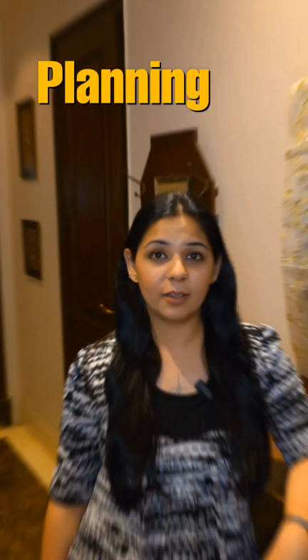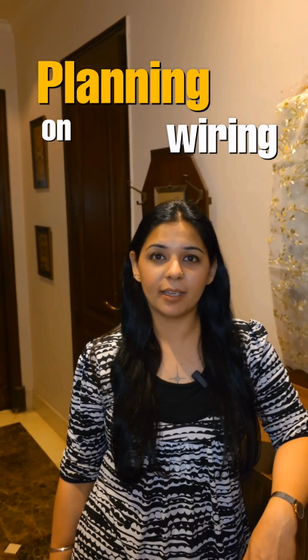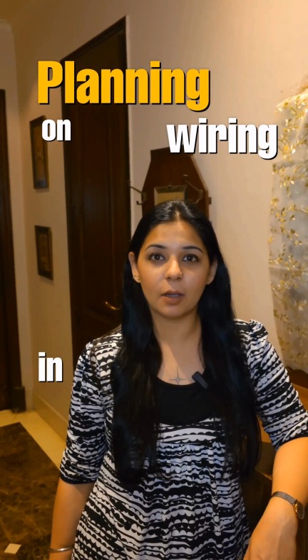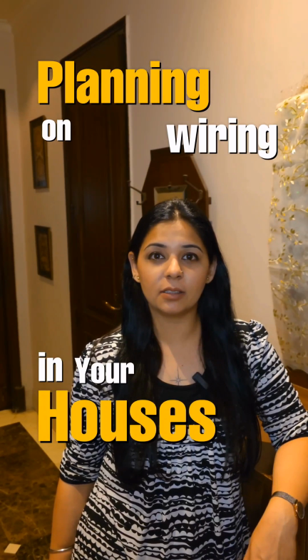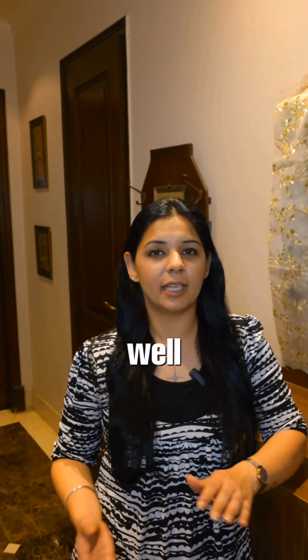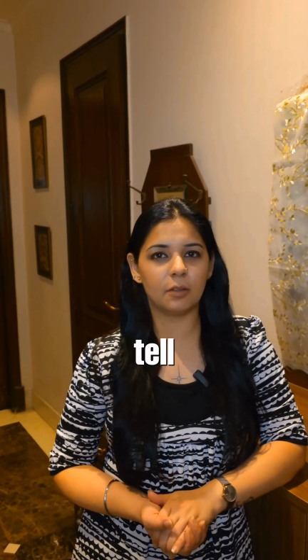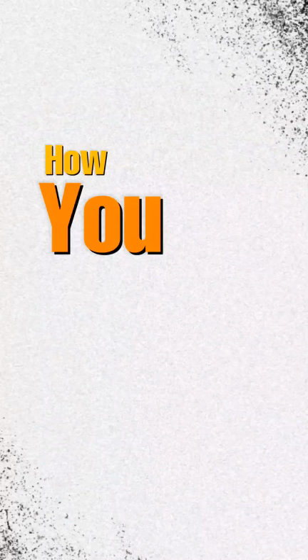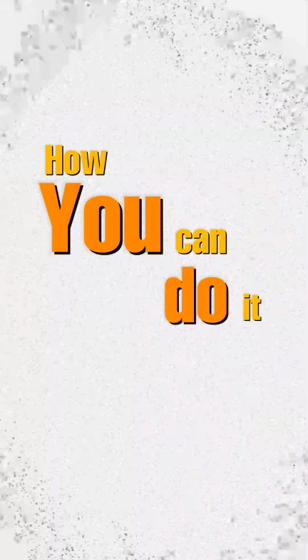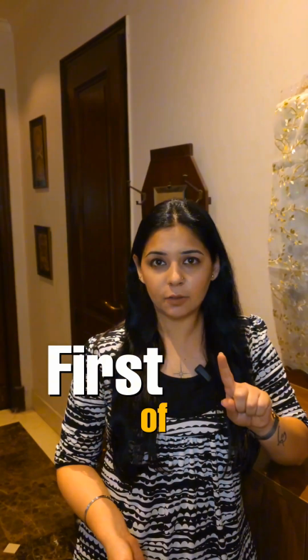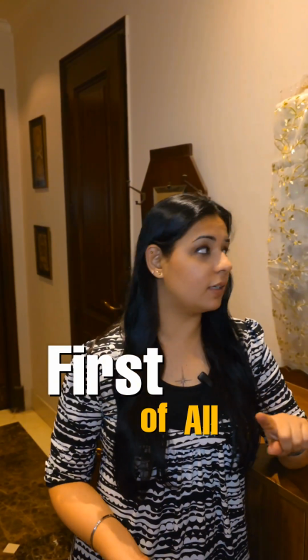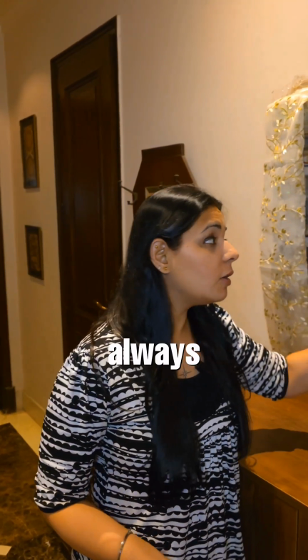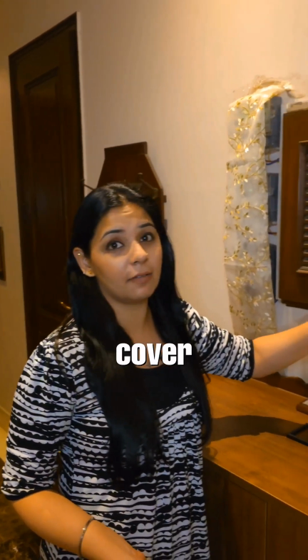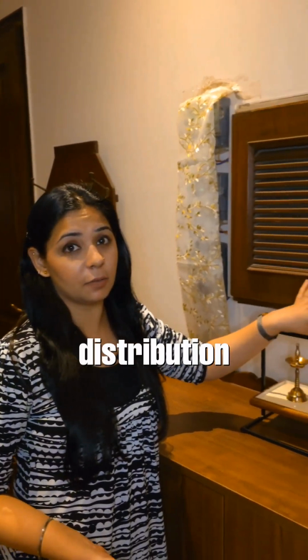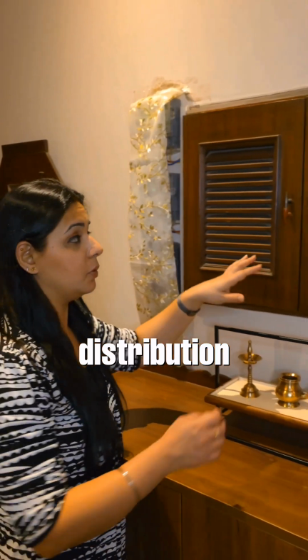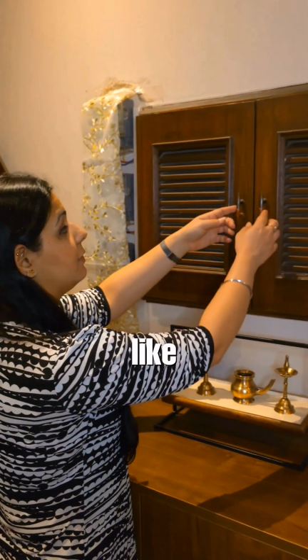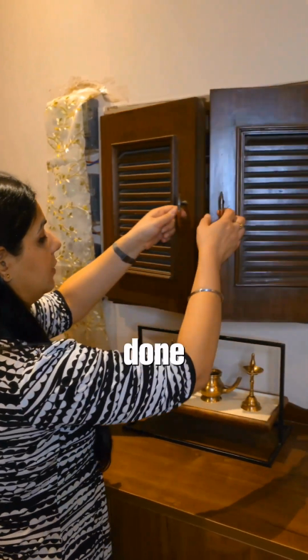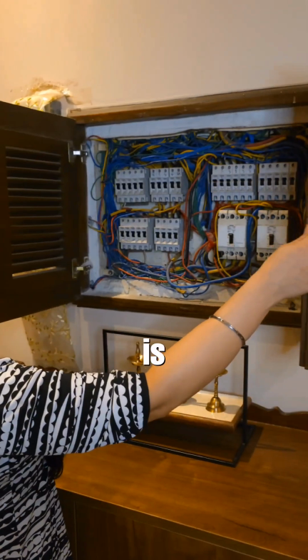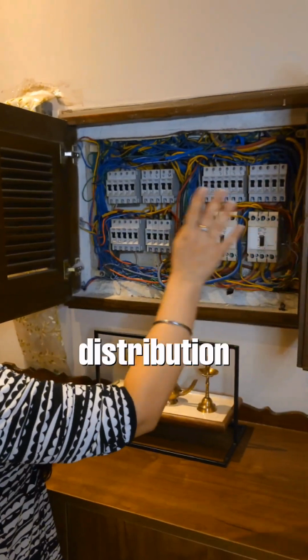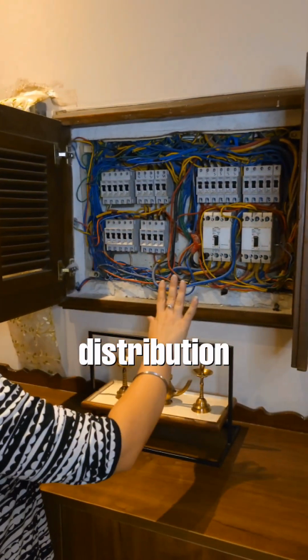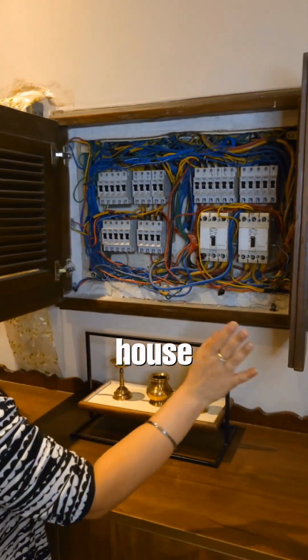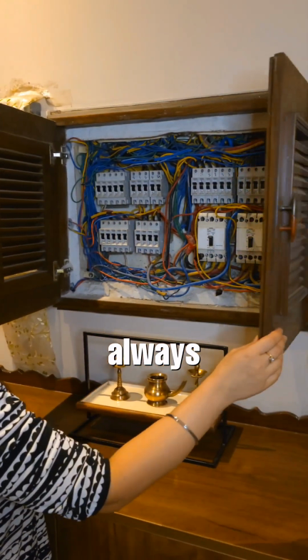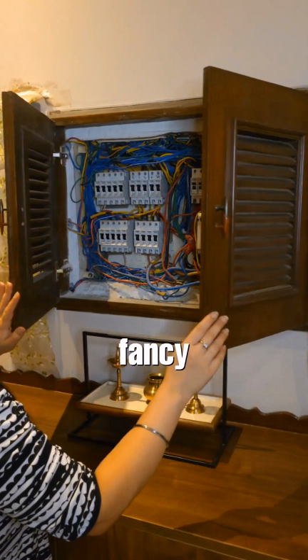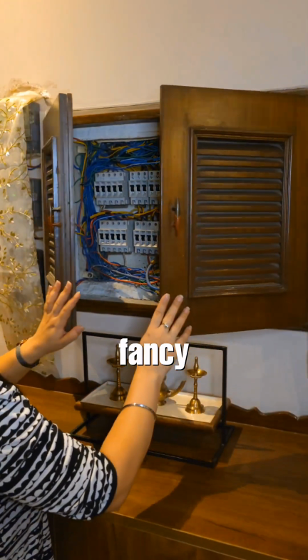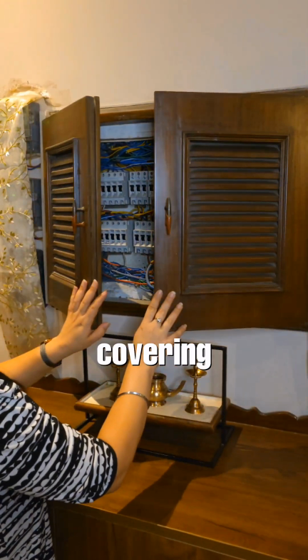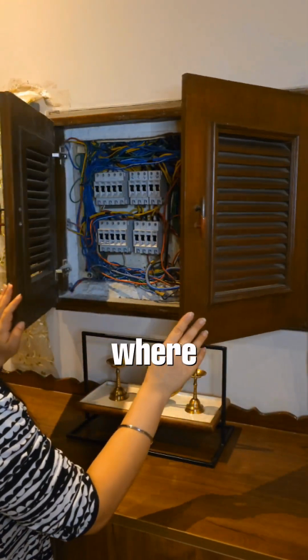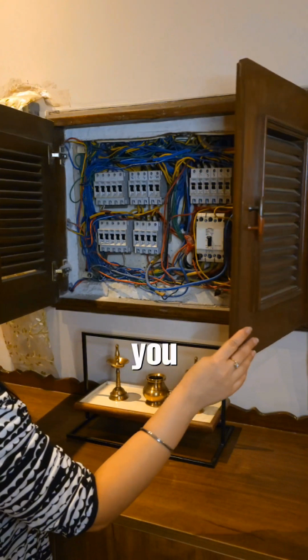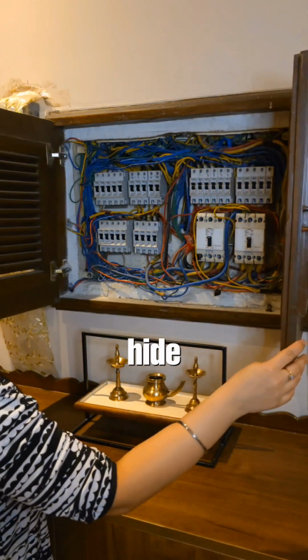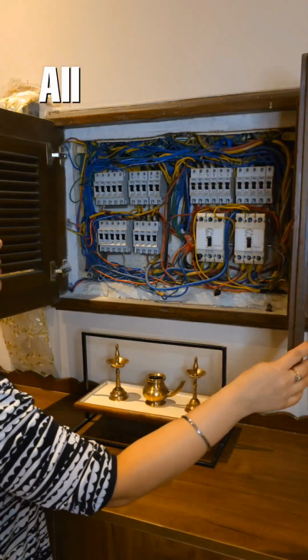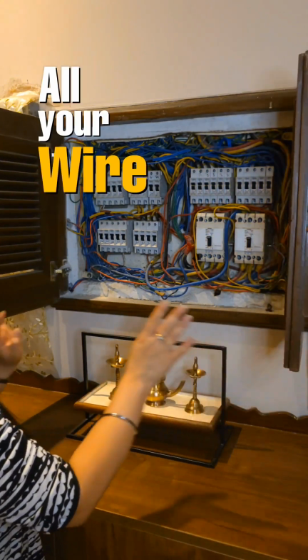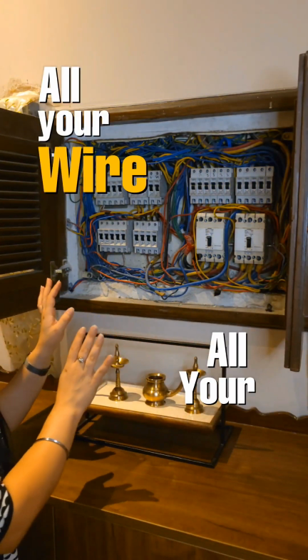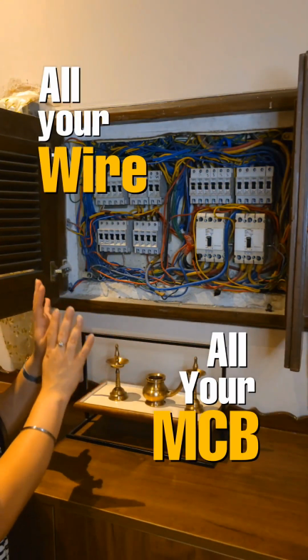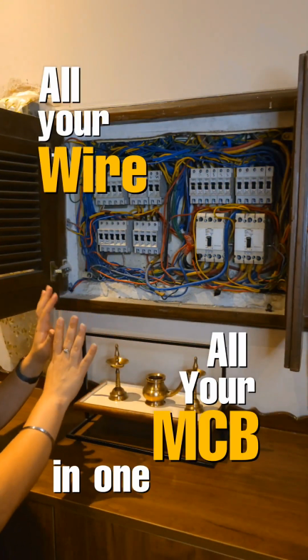Planning on wiring in your house? Let me tell you how you can do it. First of all, always cover your distribution boards like we've done here. So this is the main distribution board of the house. Always have a fancy covering where you can hide all your wires and all your MCBs in one go.